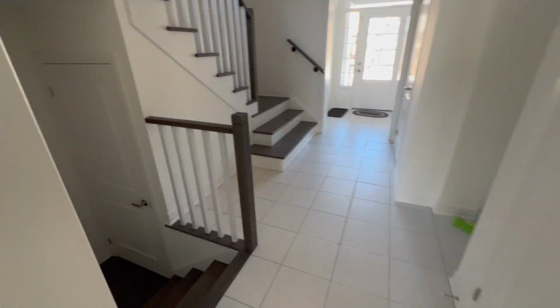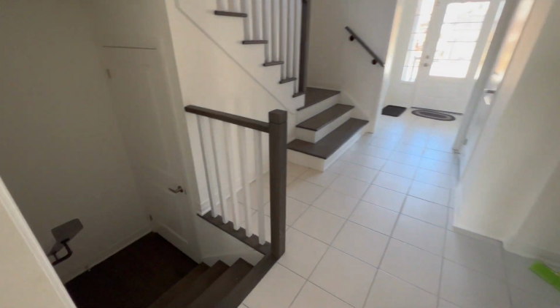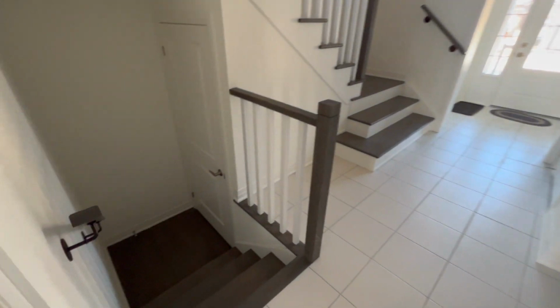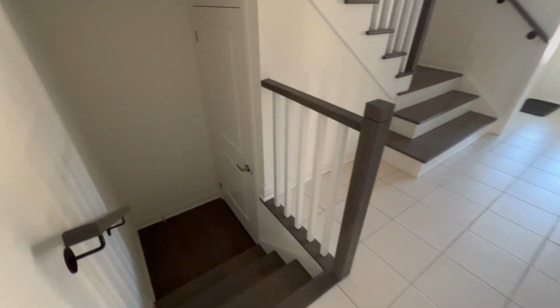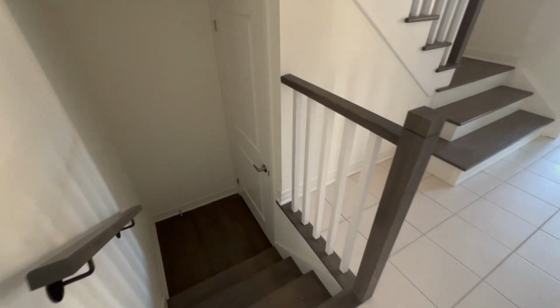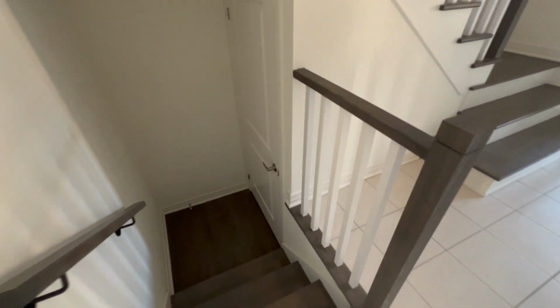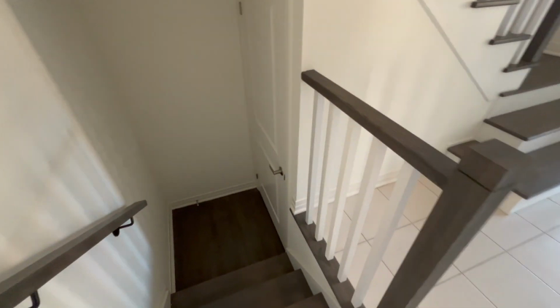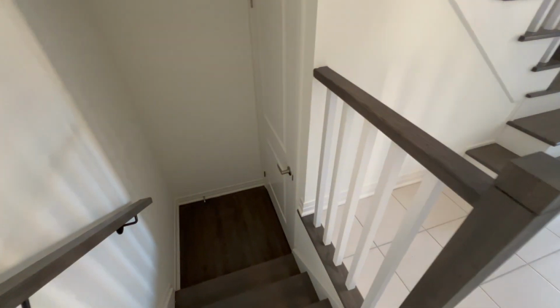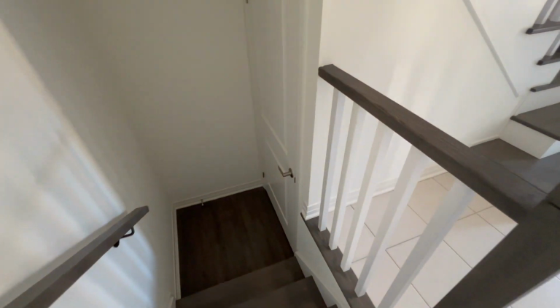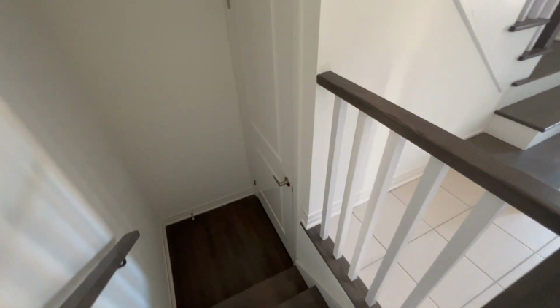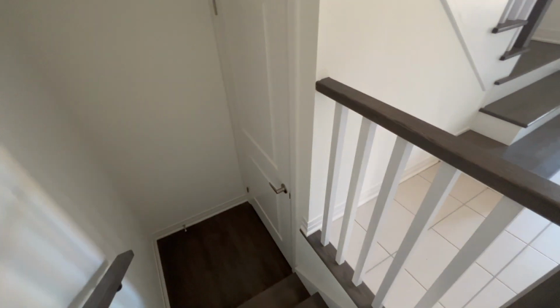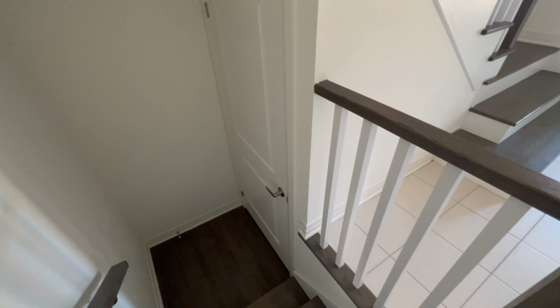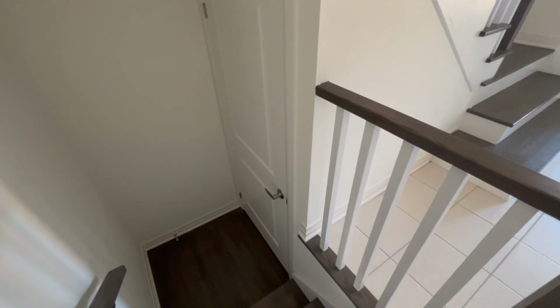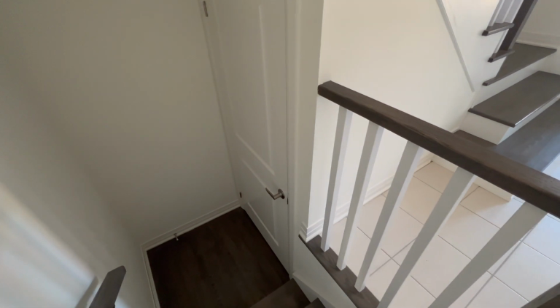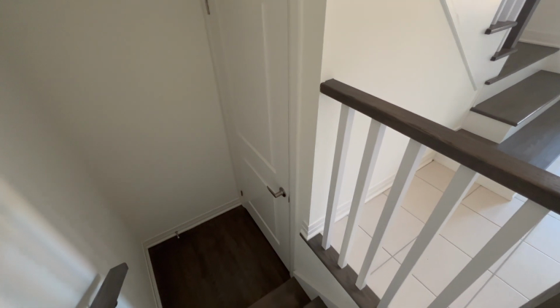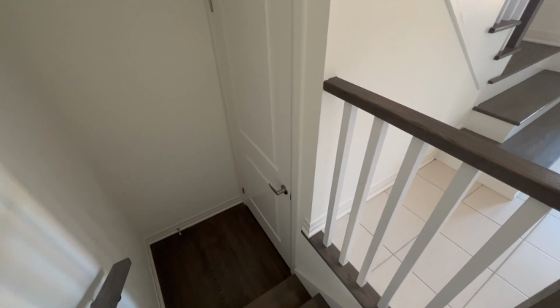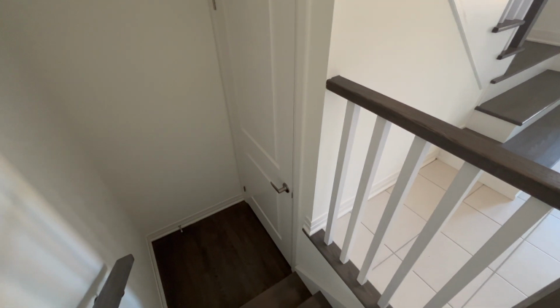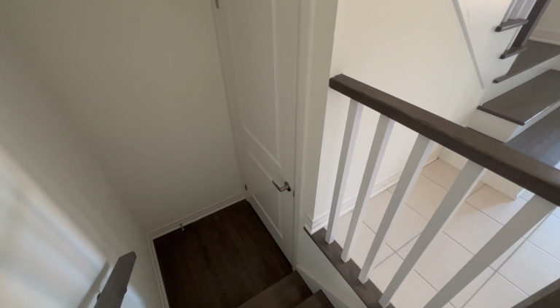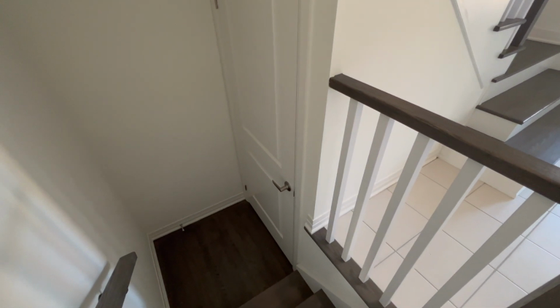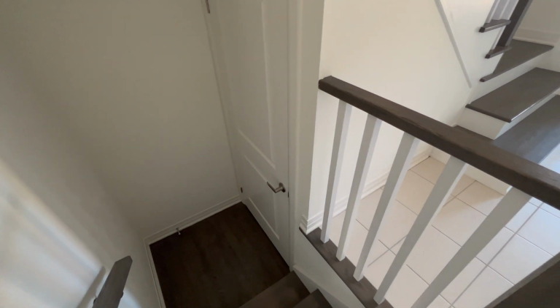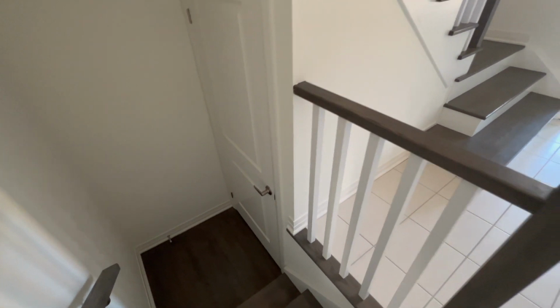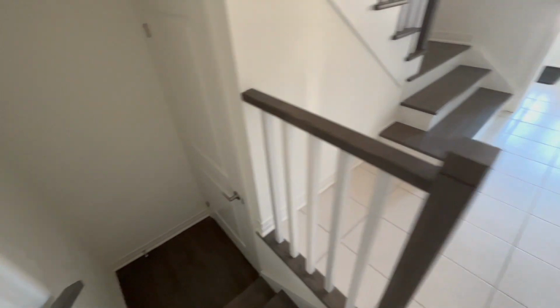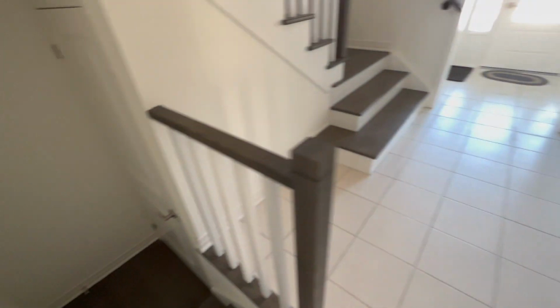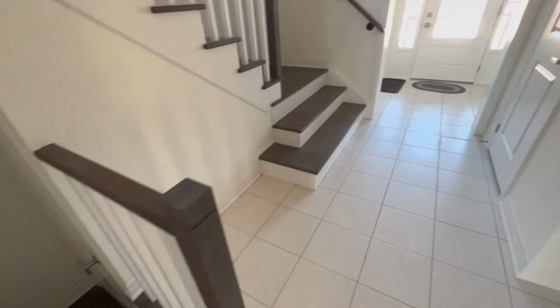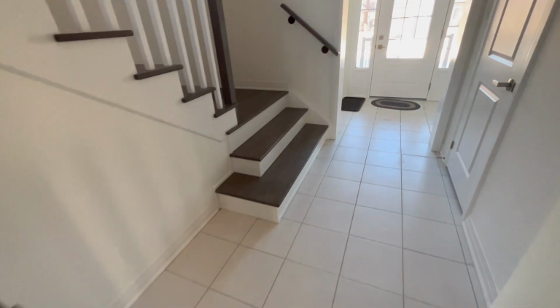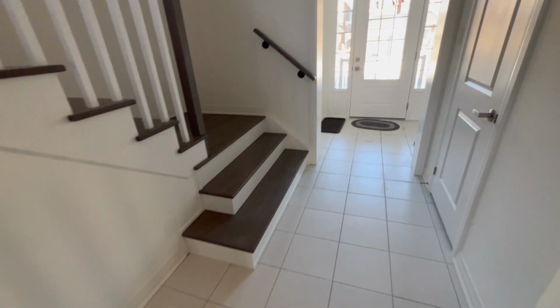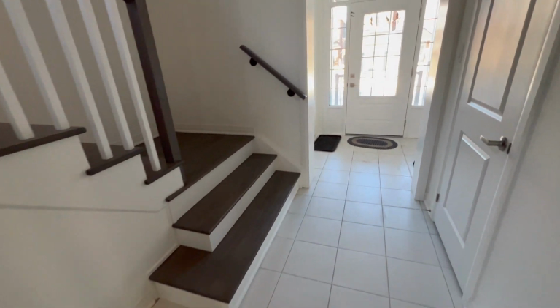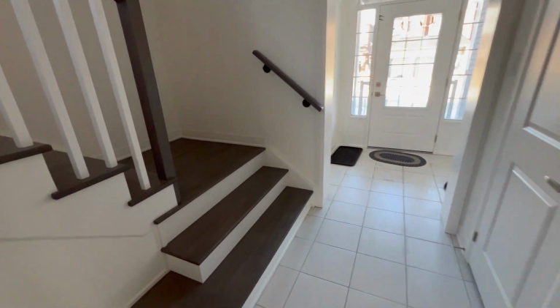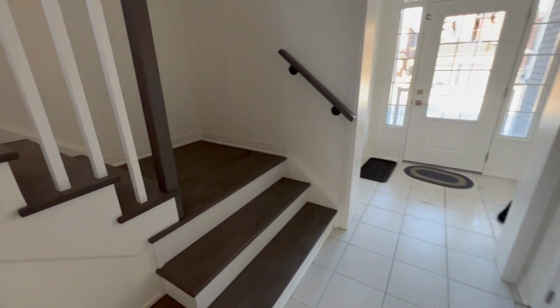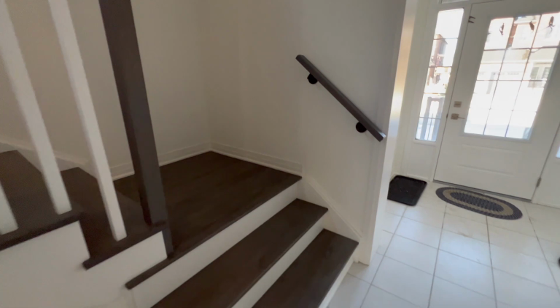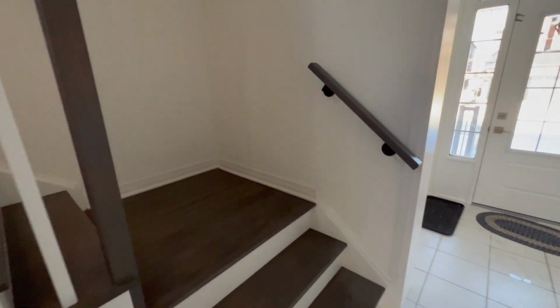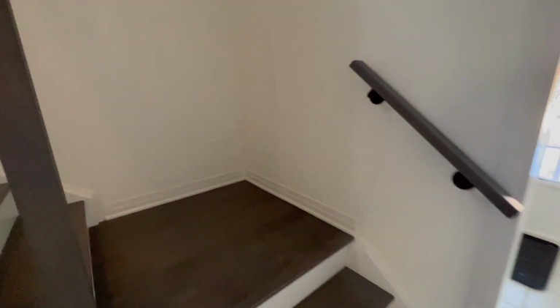To your left downstairs is the access to the unfinished basement. Please follow me upstairs.